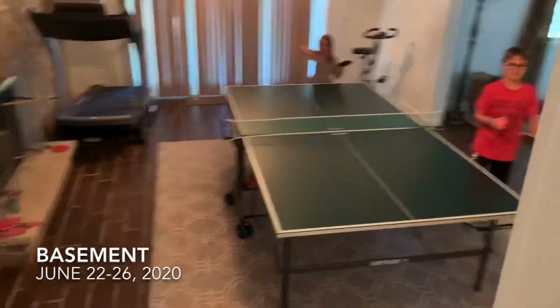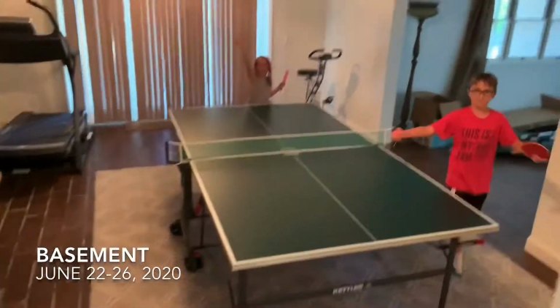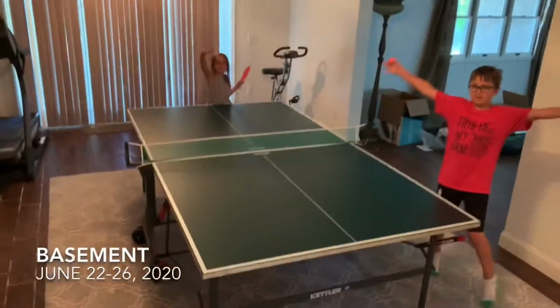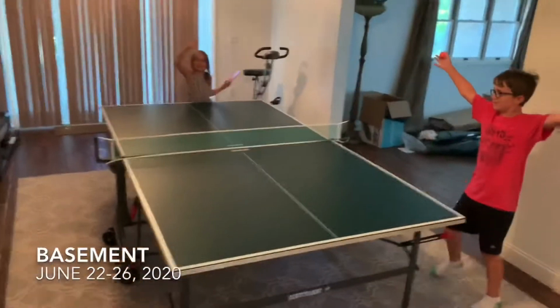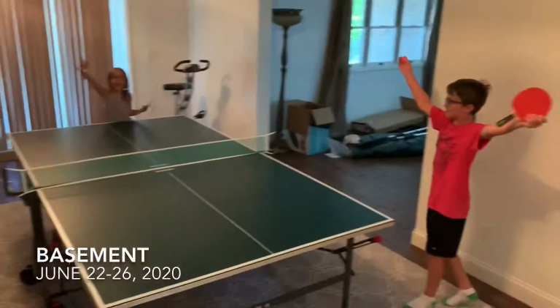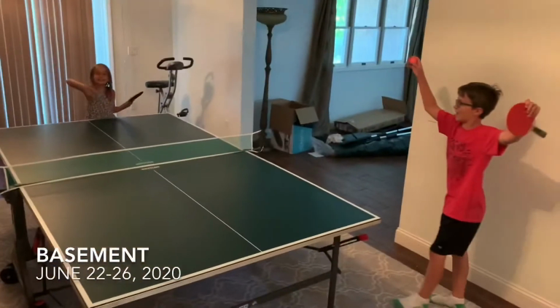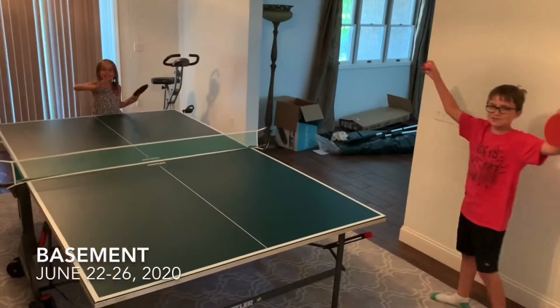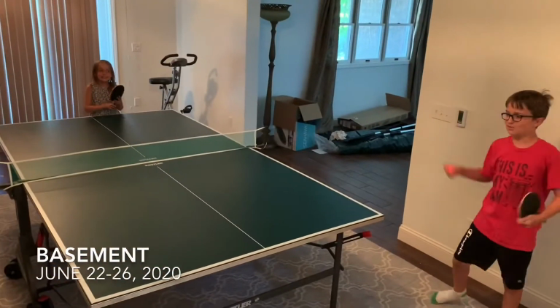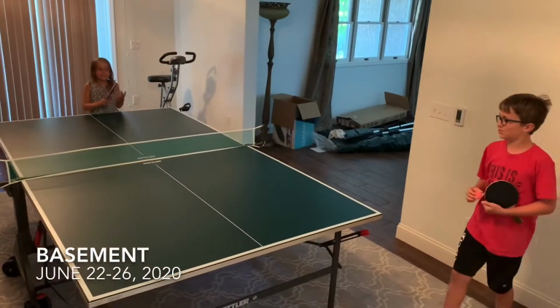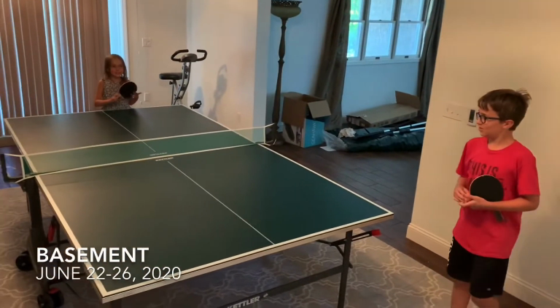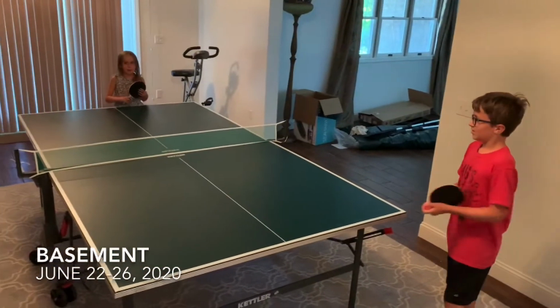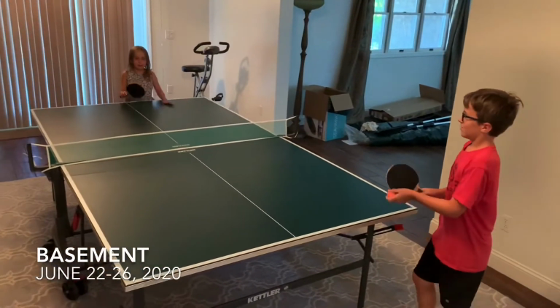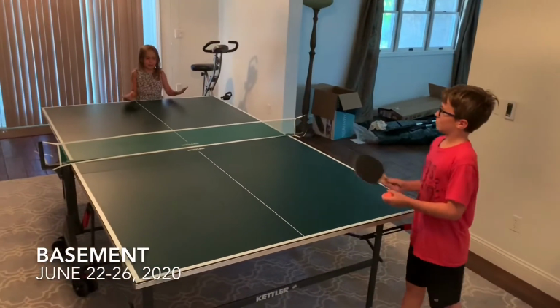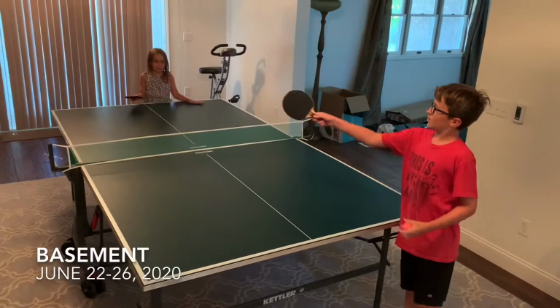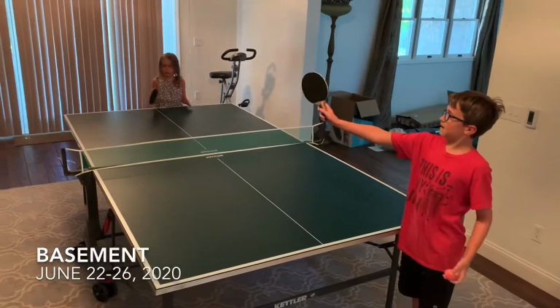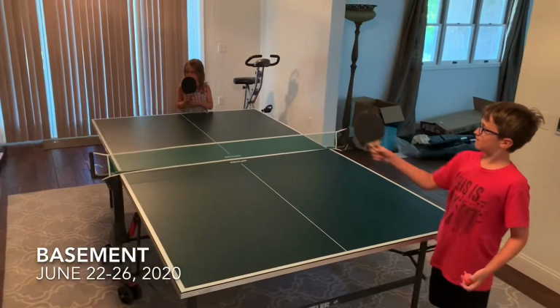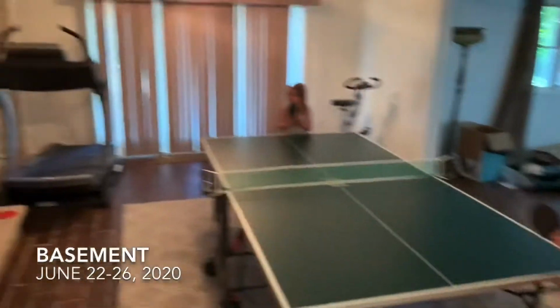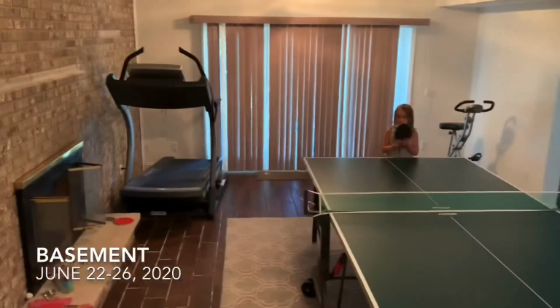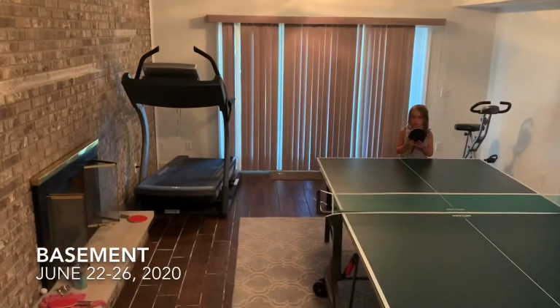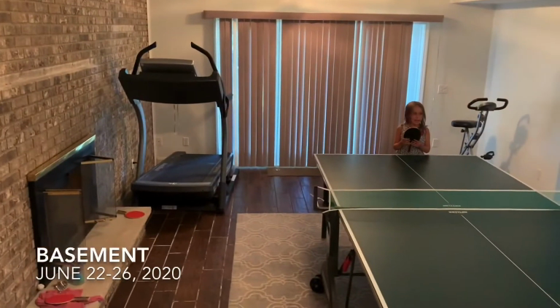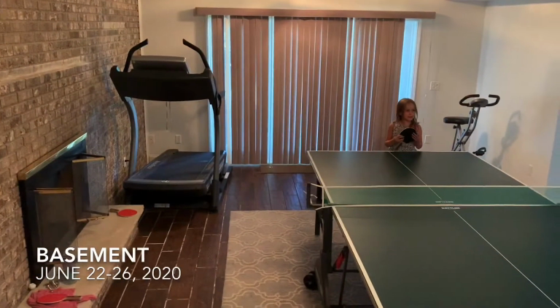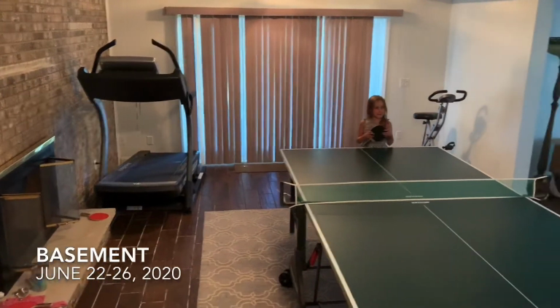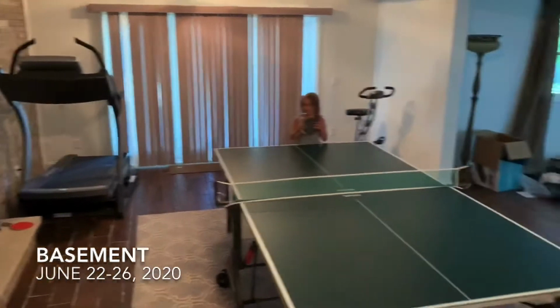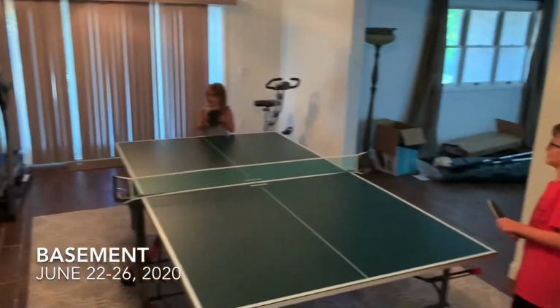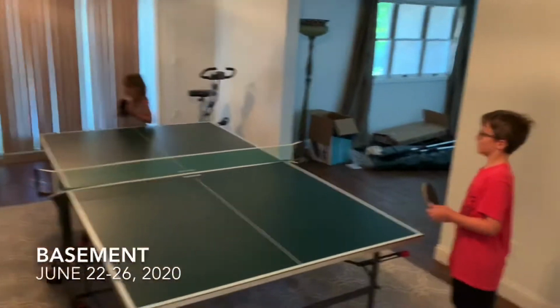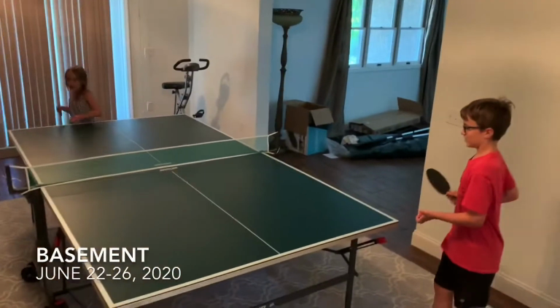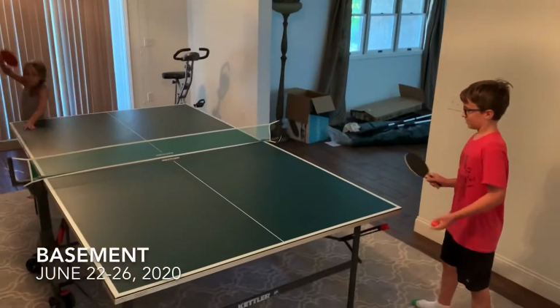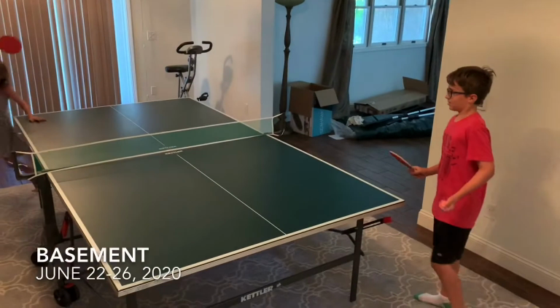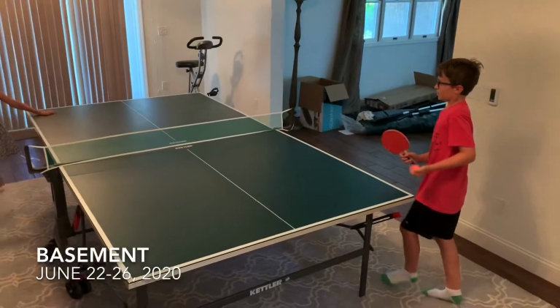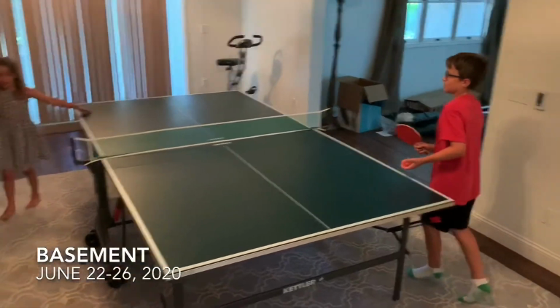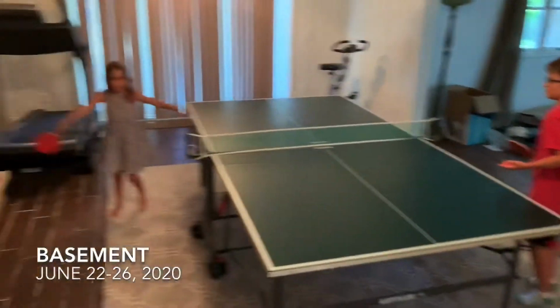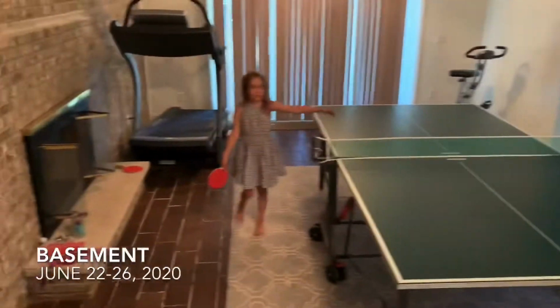This is our basement — it's absolutely huge. We have a massive treadmill, which is probably made for giants, and we have a big ping pong table.